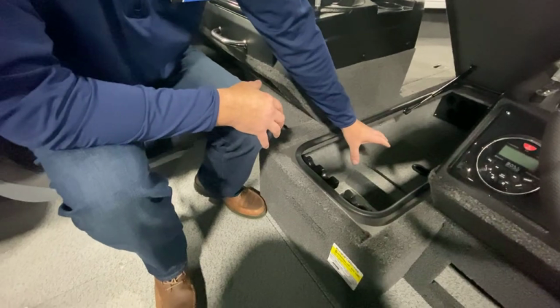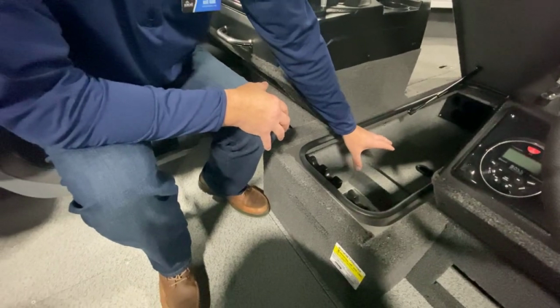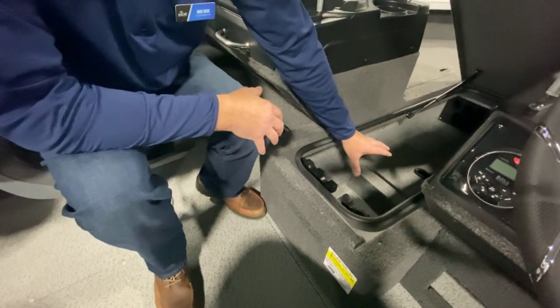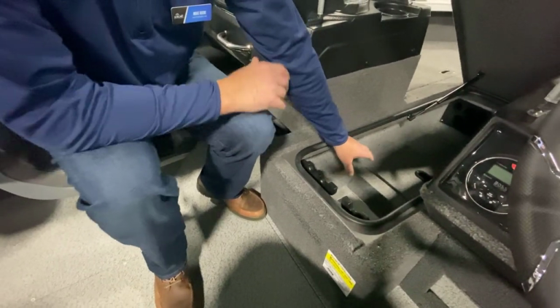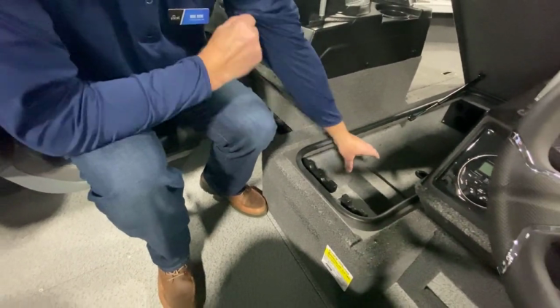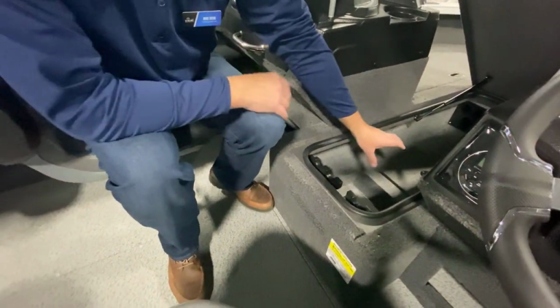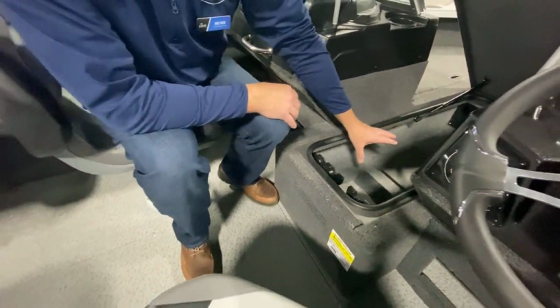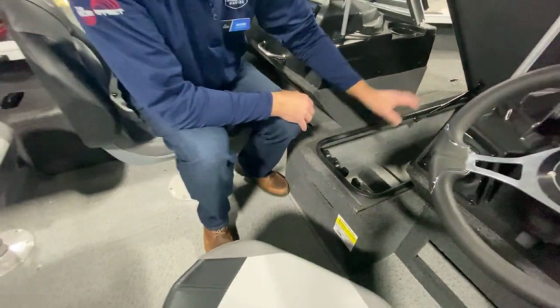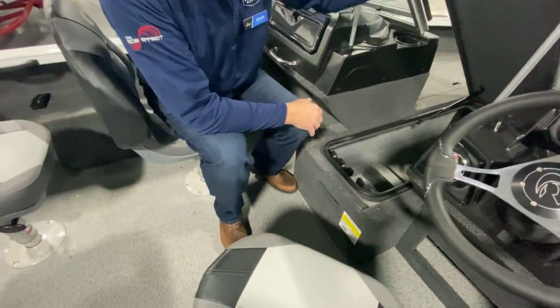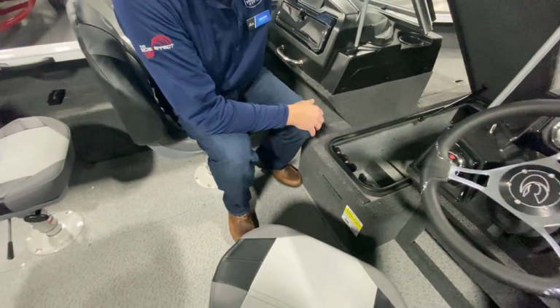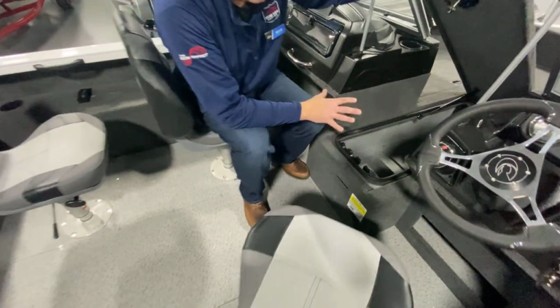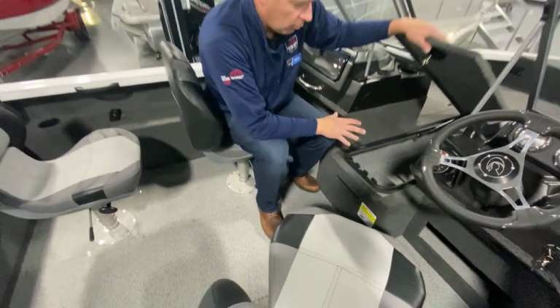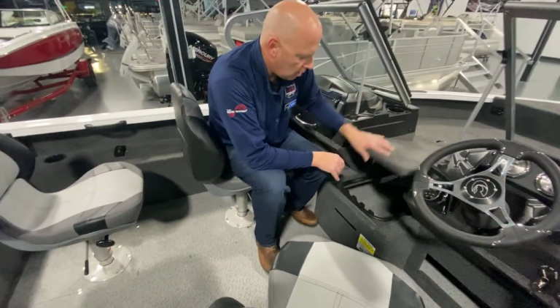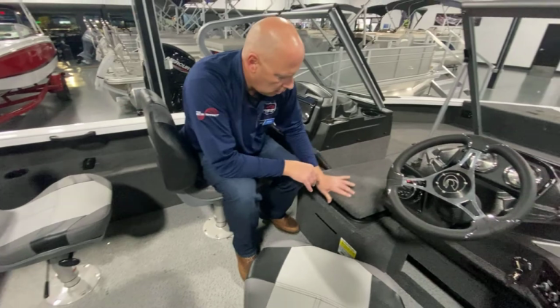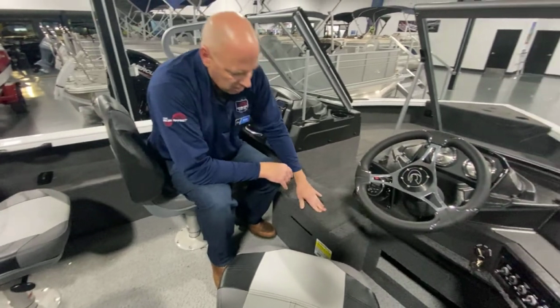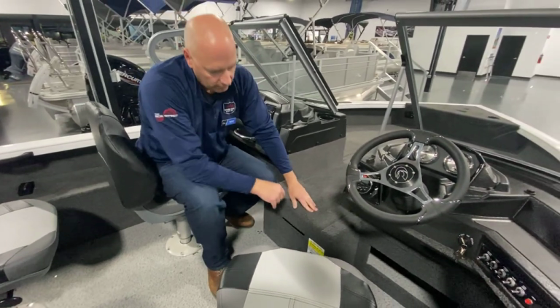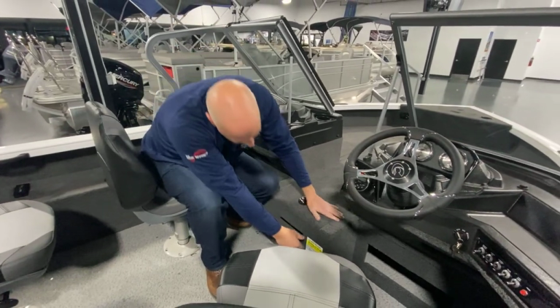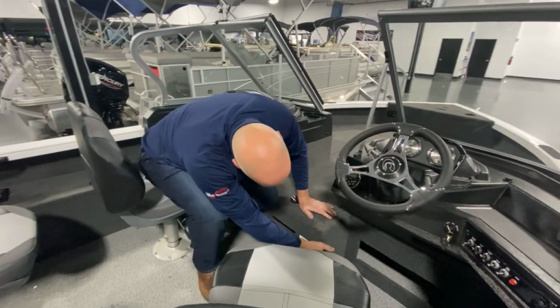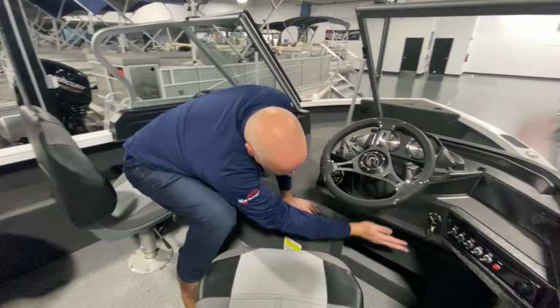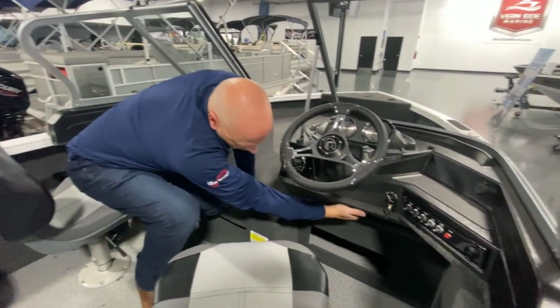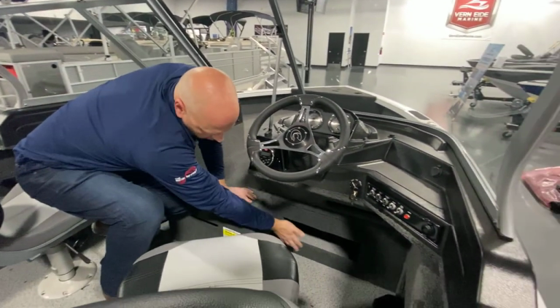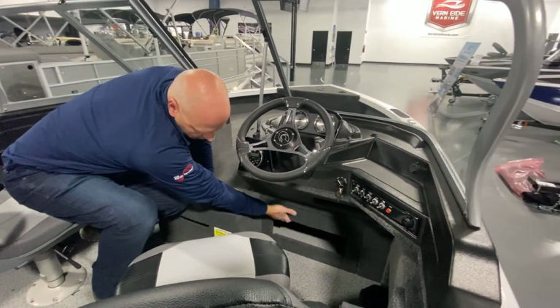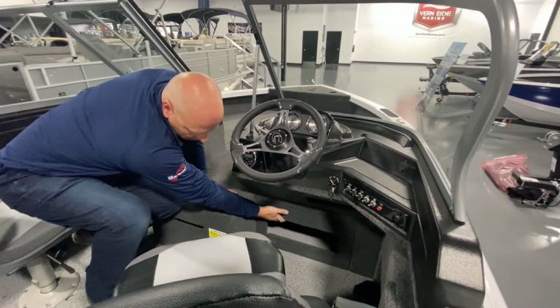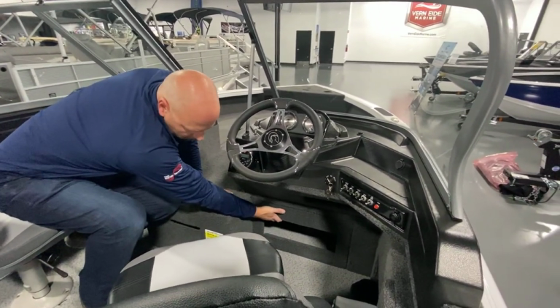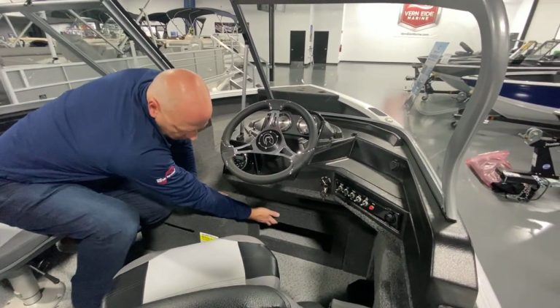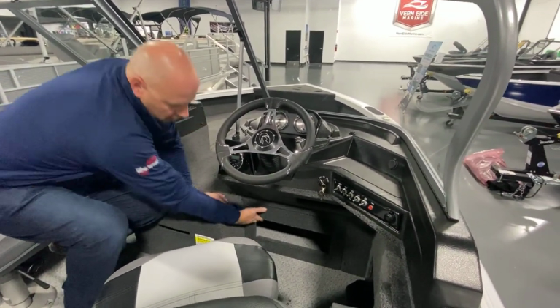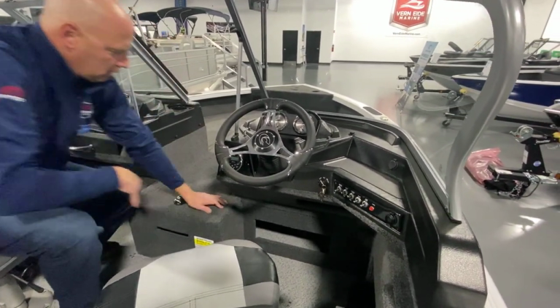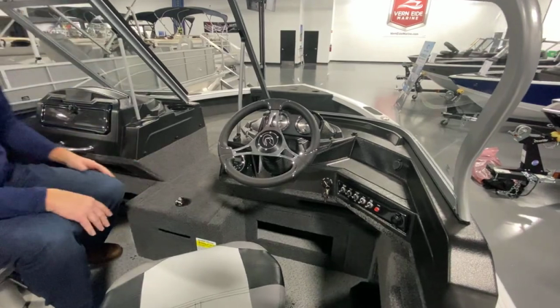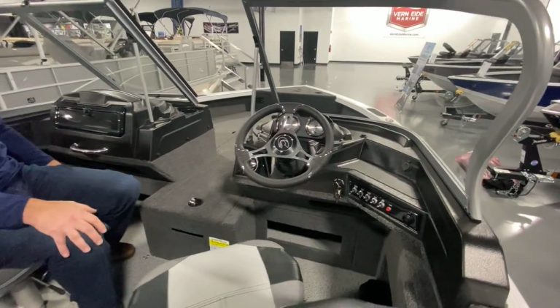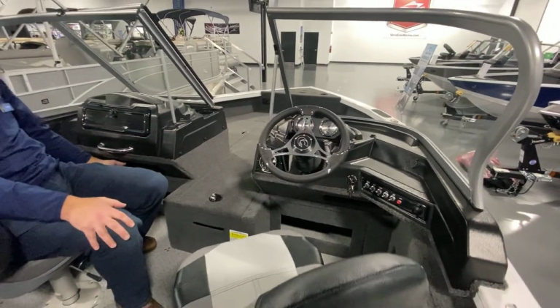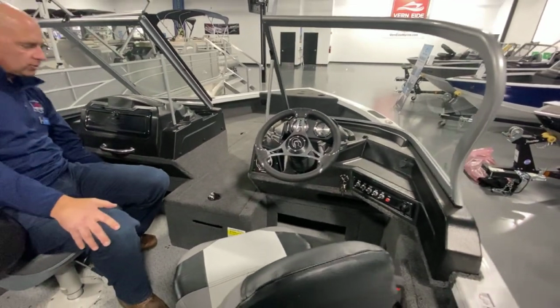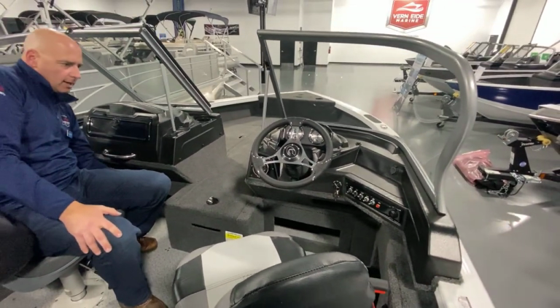The bottom floor space is where you're going to put your batteries for your trolling motor so they're out of the way. We've also got storage underneath the cockpit and the passenger side.